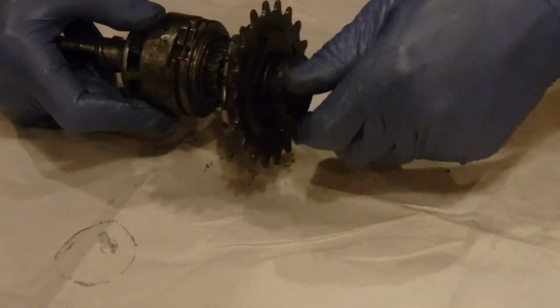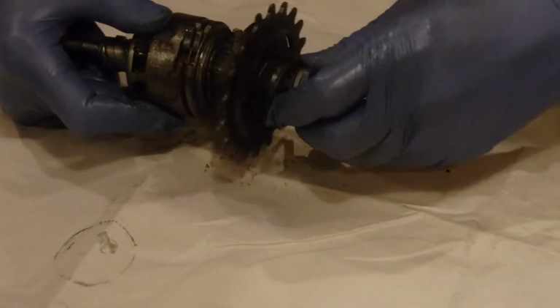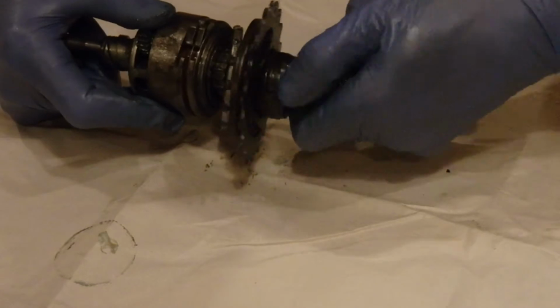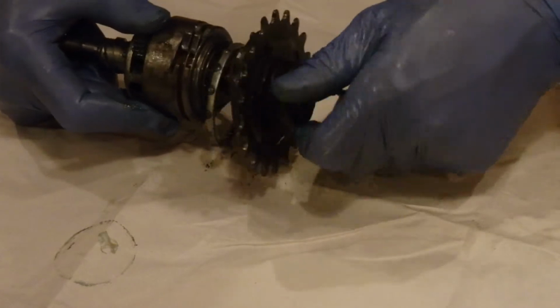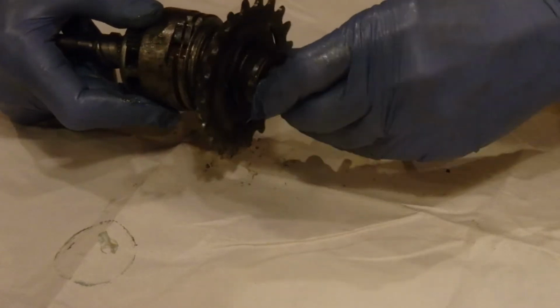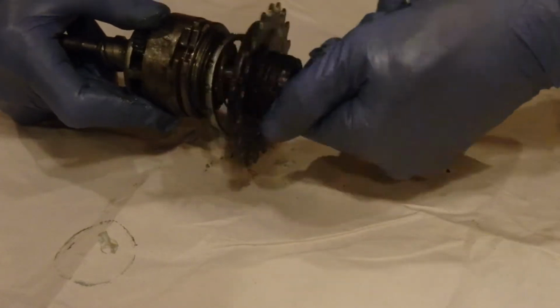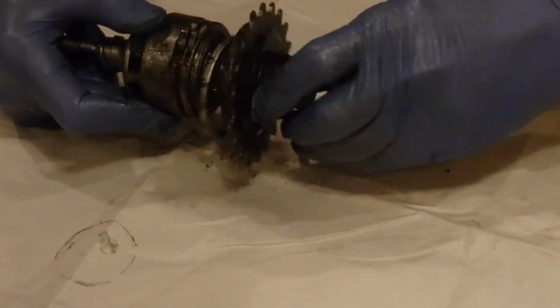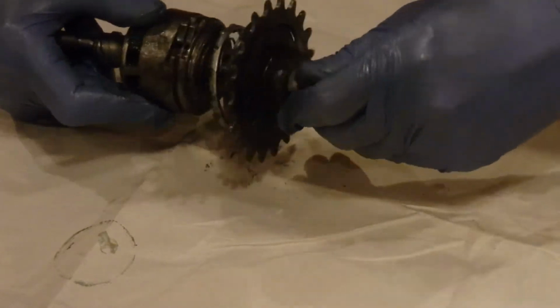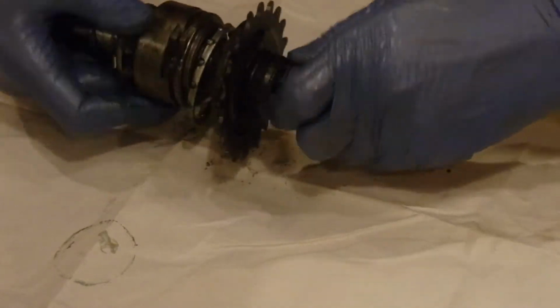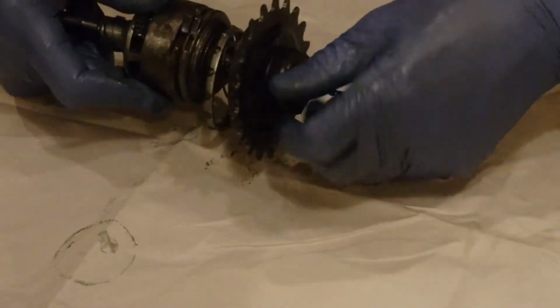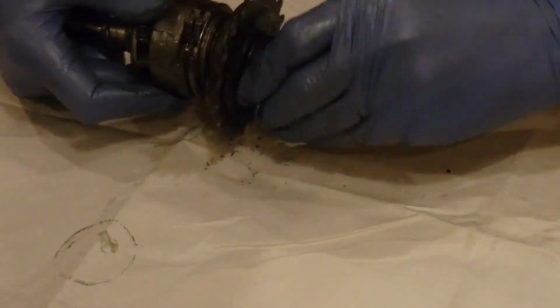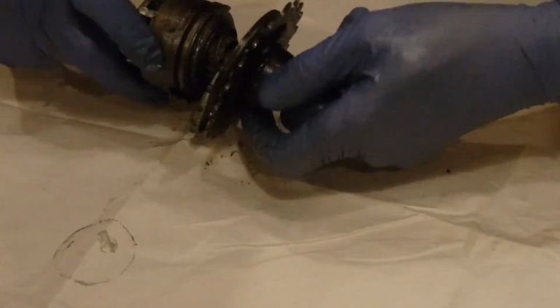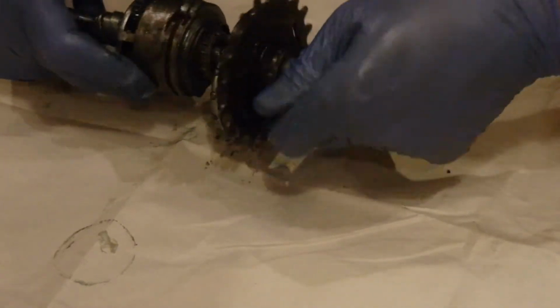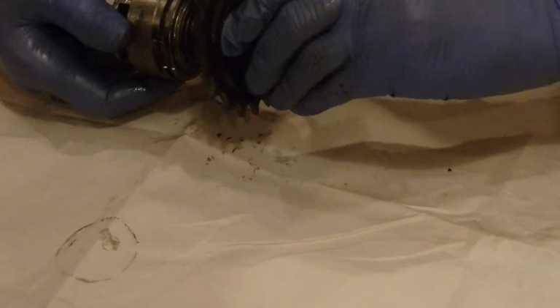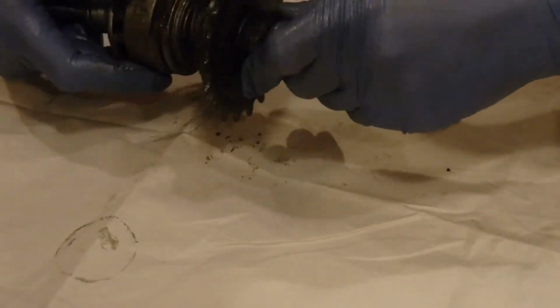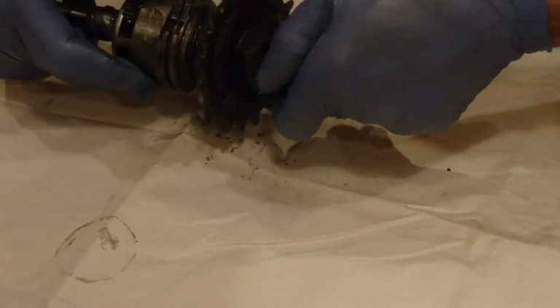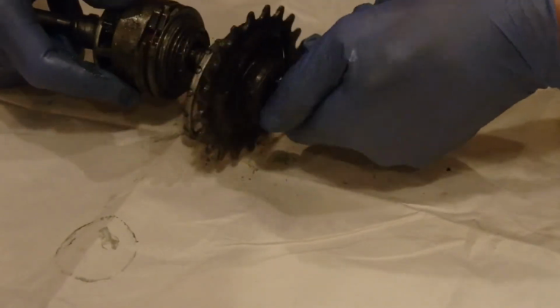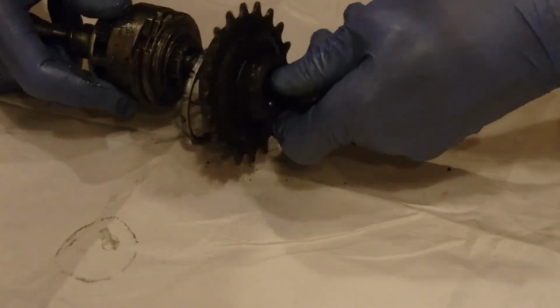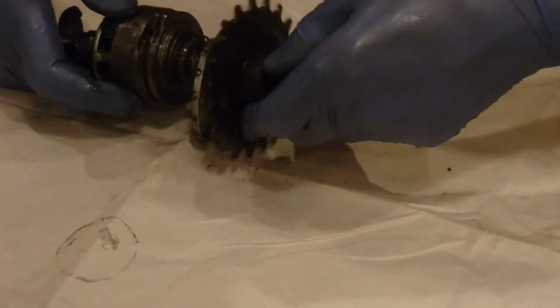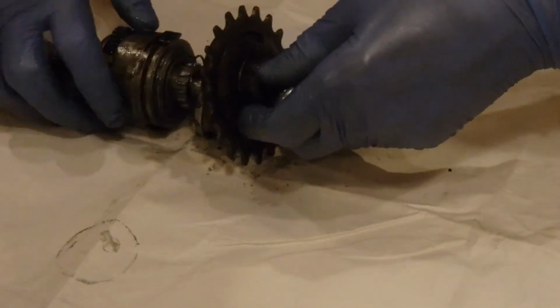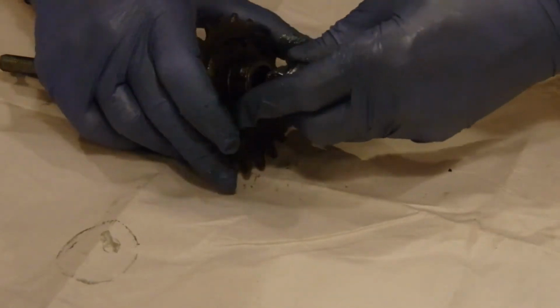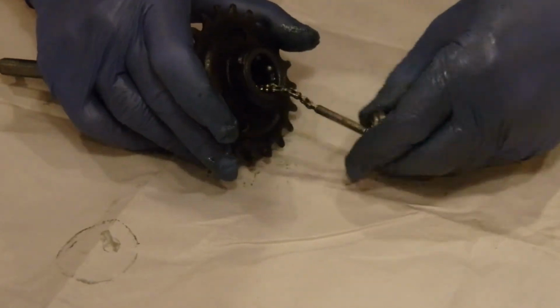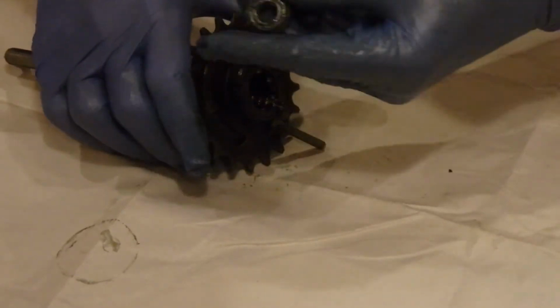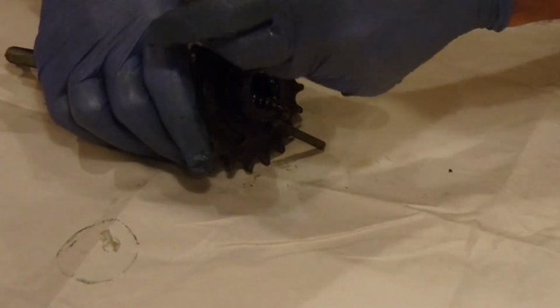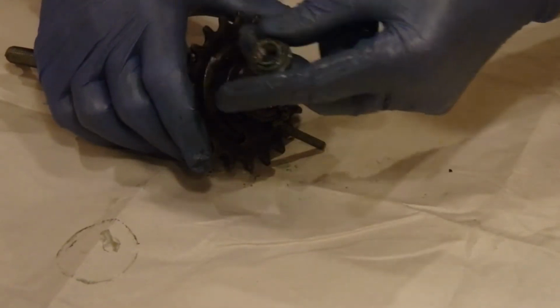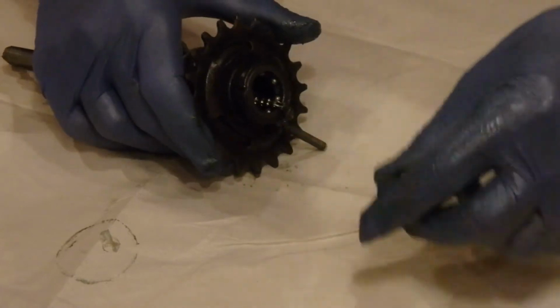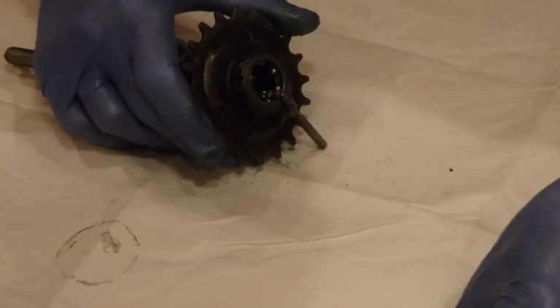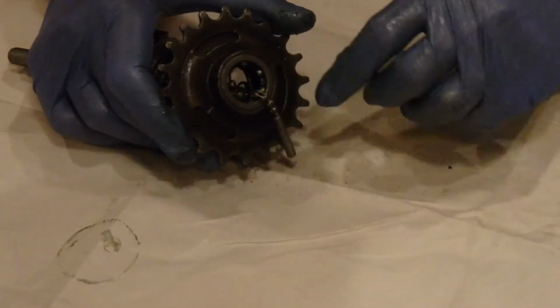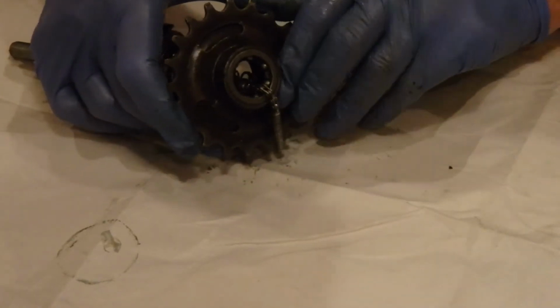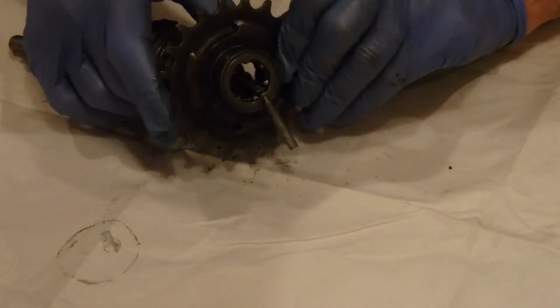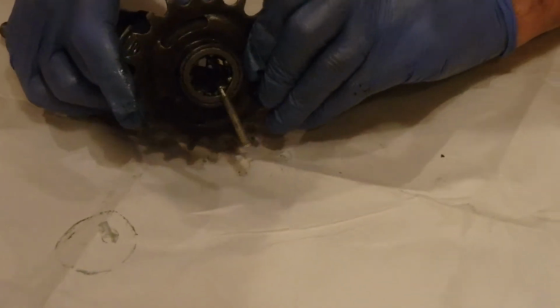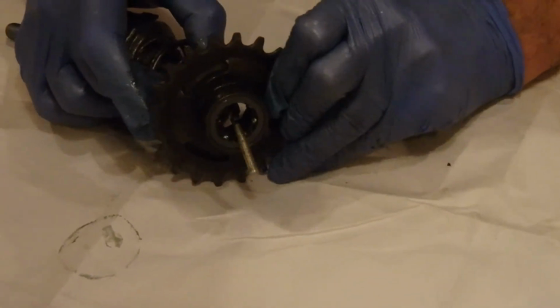Notice the spring, which is trying to push the sprocket outwards. So here I've got the cone. There's a bearing in there, inside the sprocket.